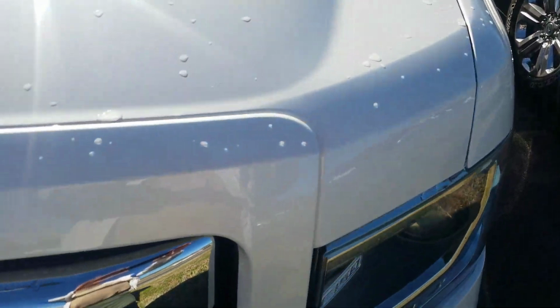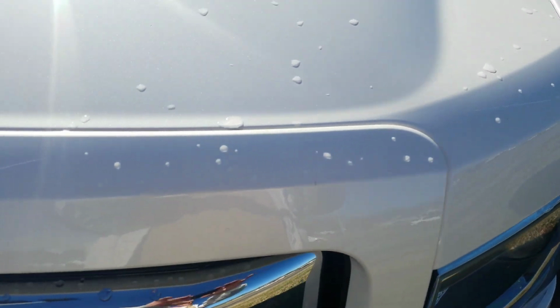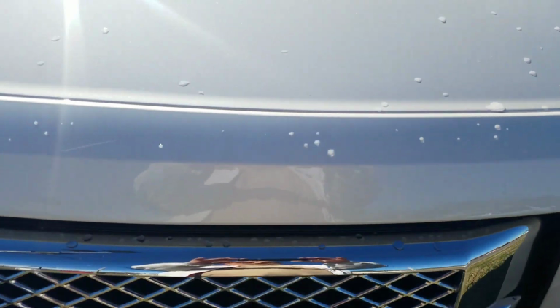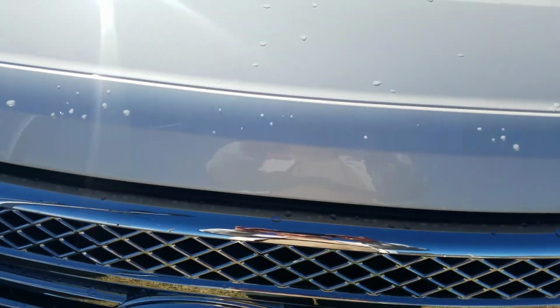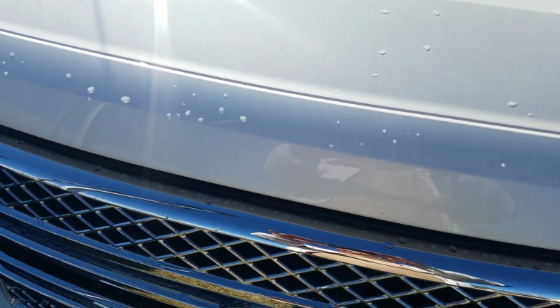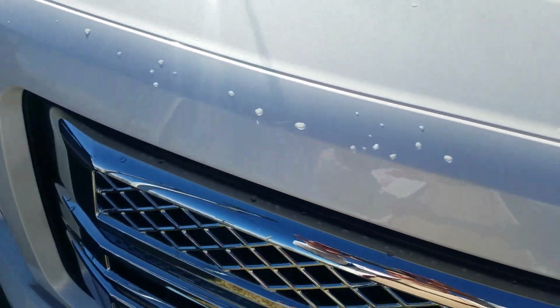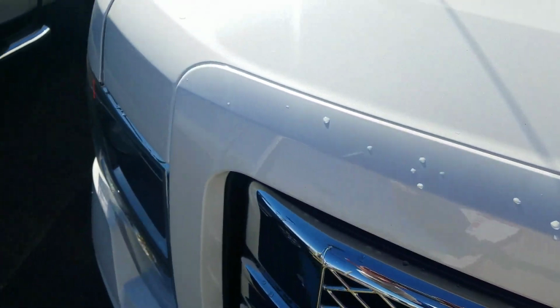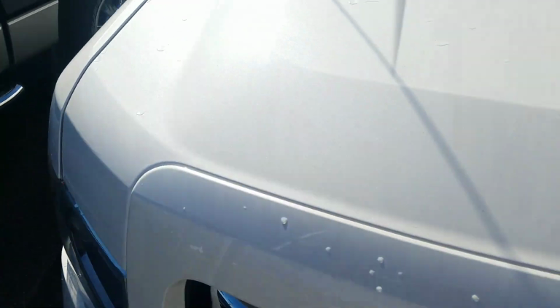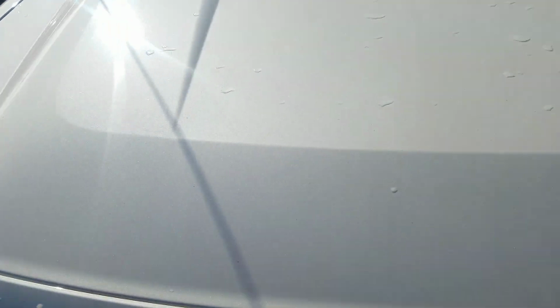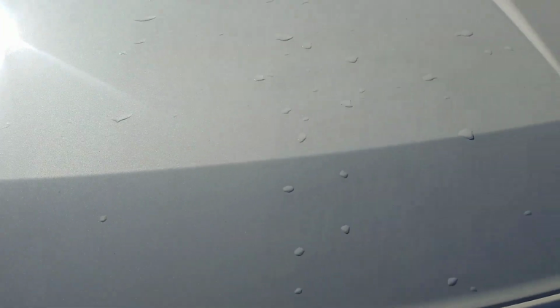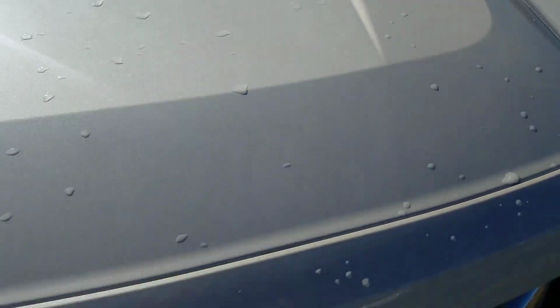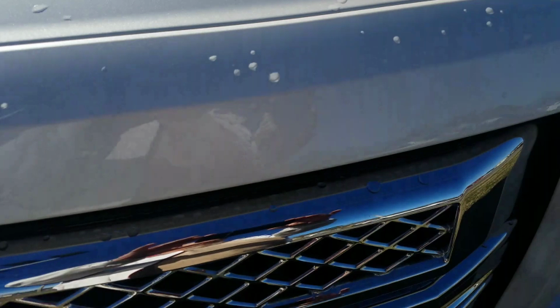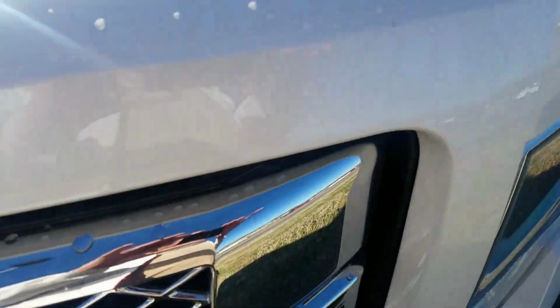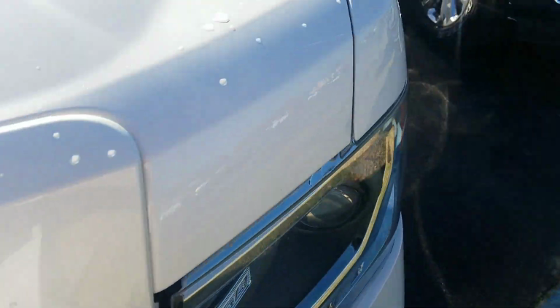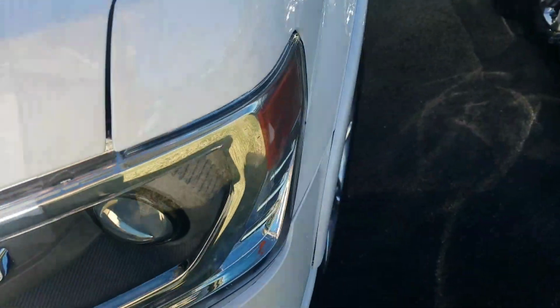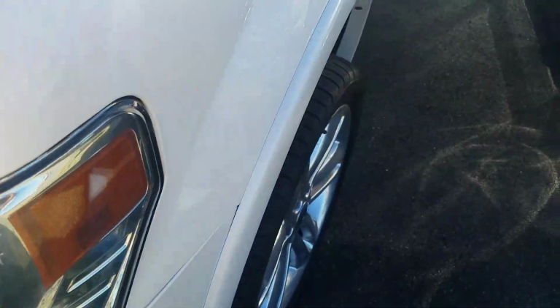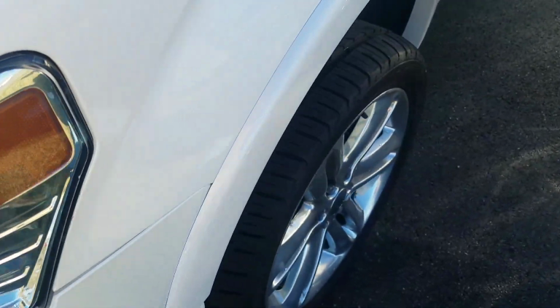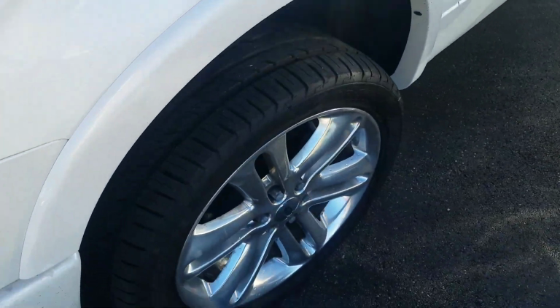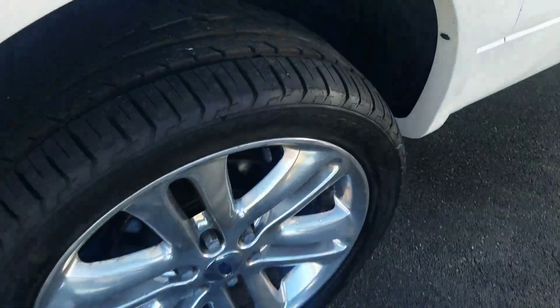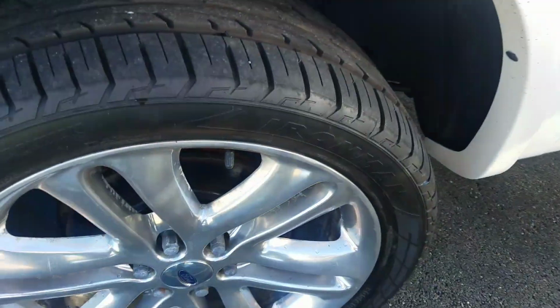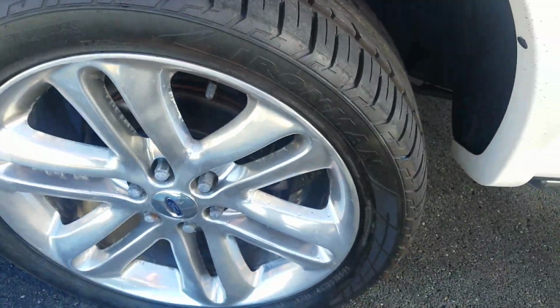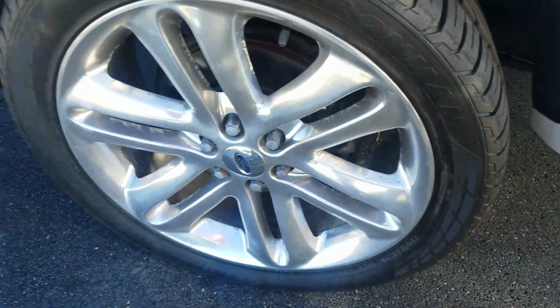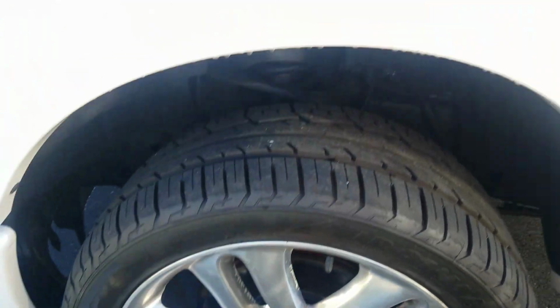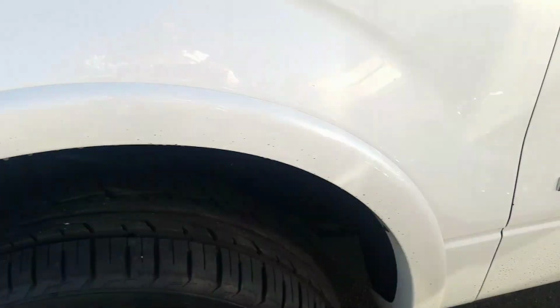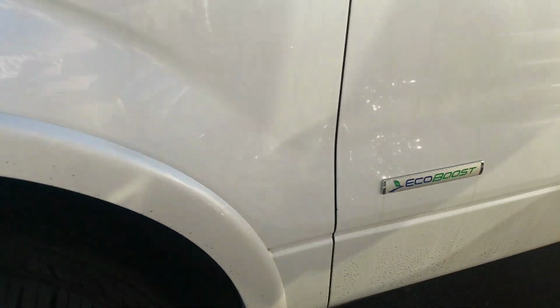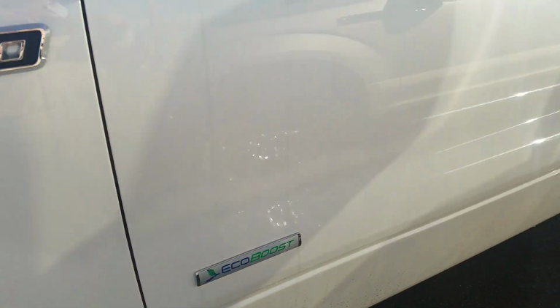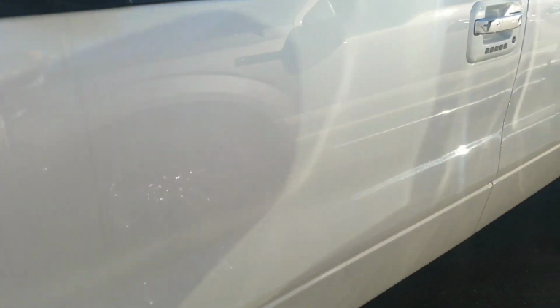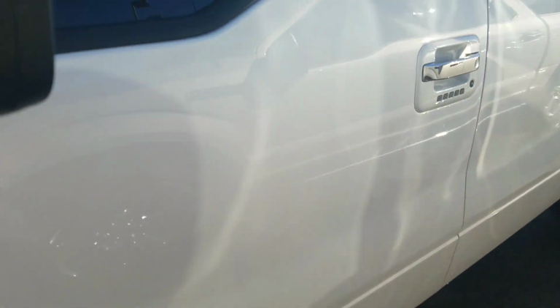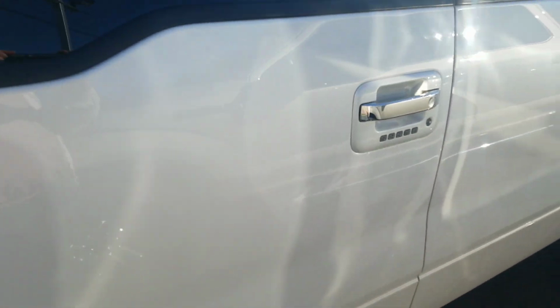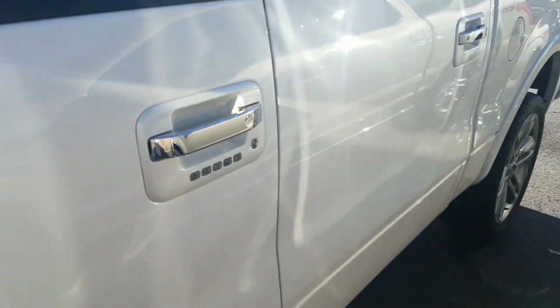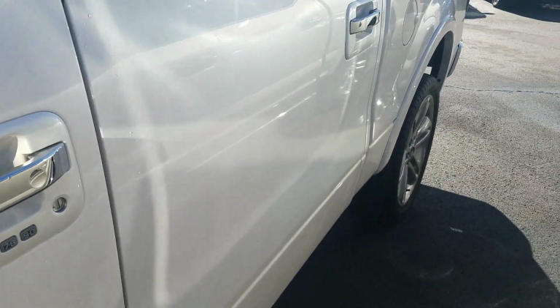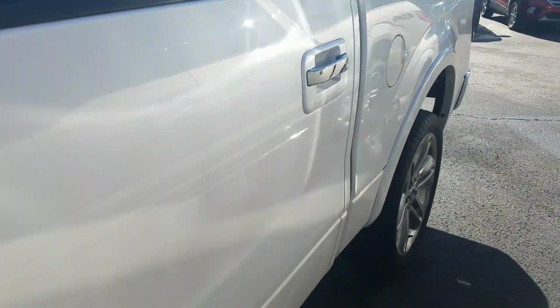The hood to me looks to be in great condition. I don't see any chips or dings at all on it. The sides both look really good. The wheels, don't see any dings on it at all.